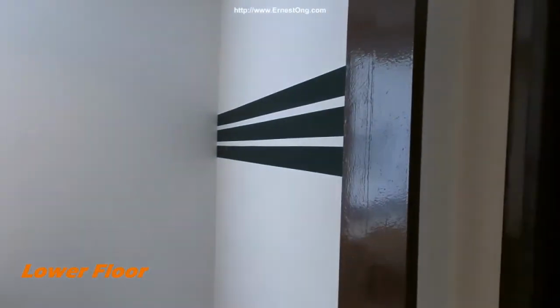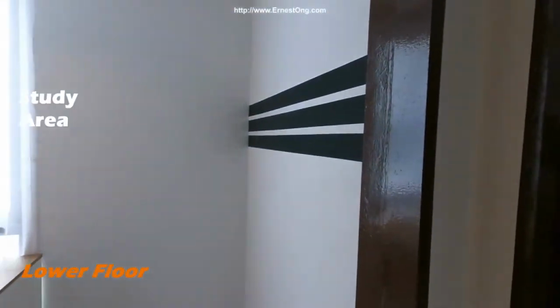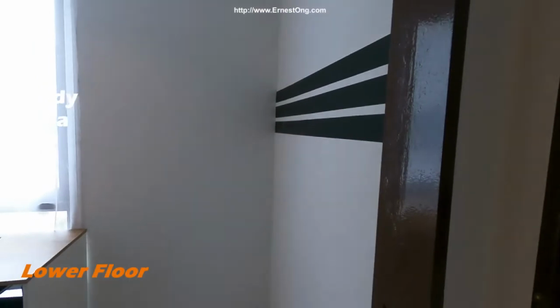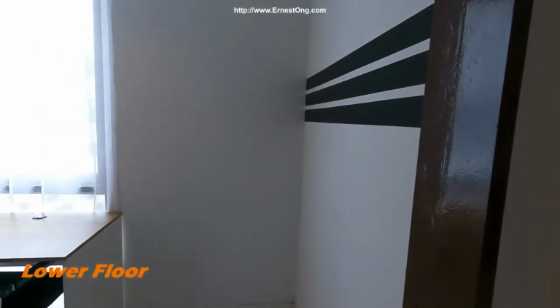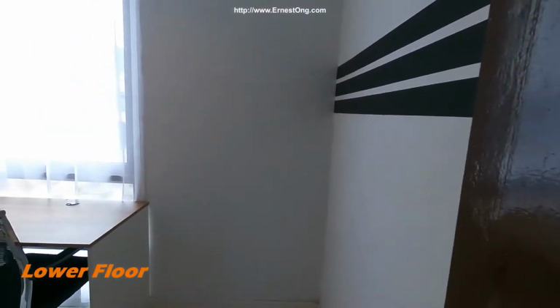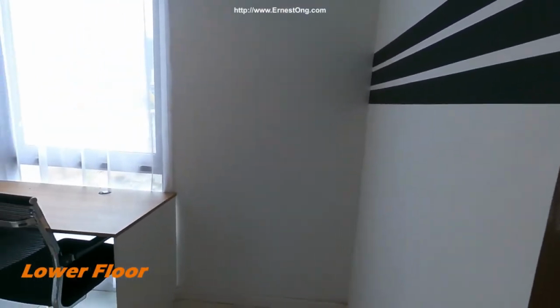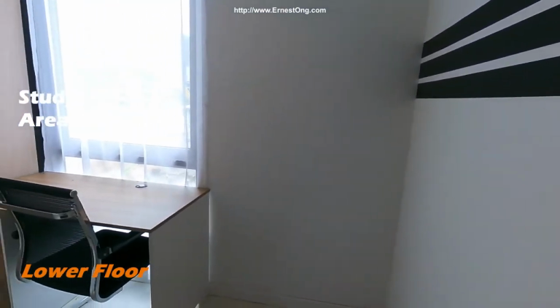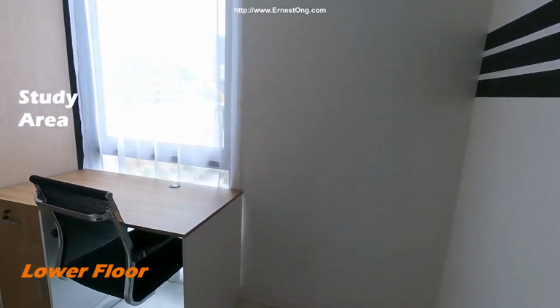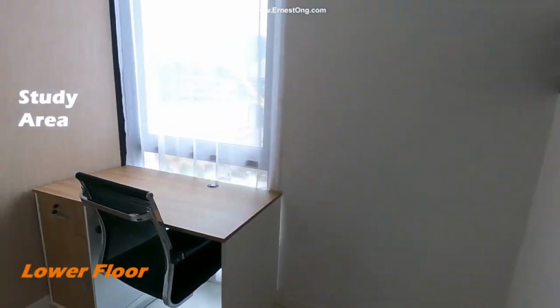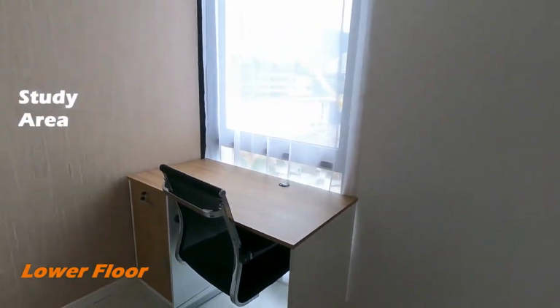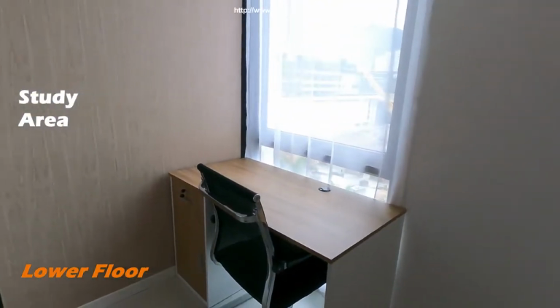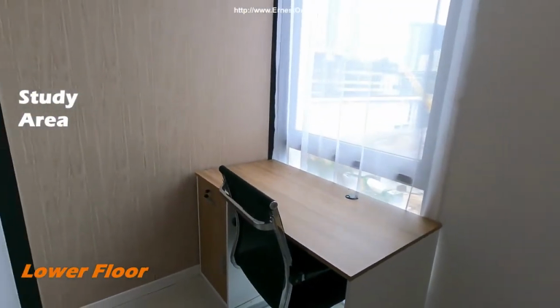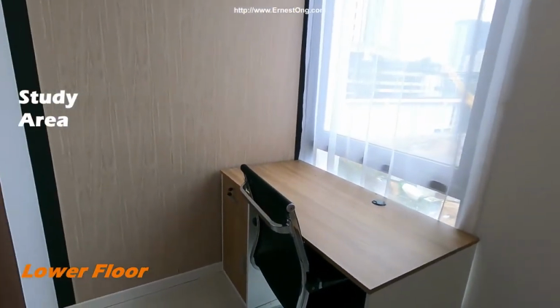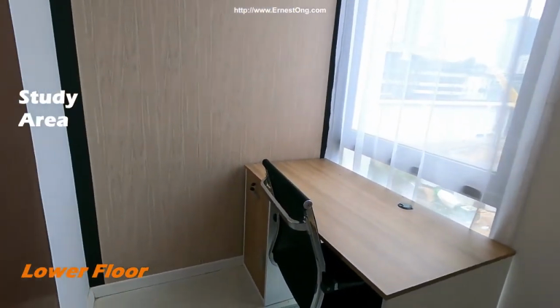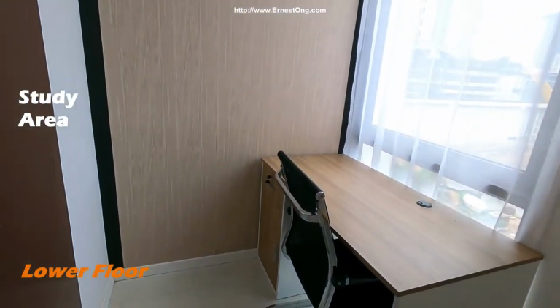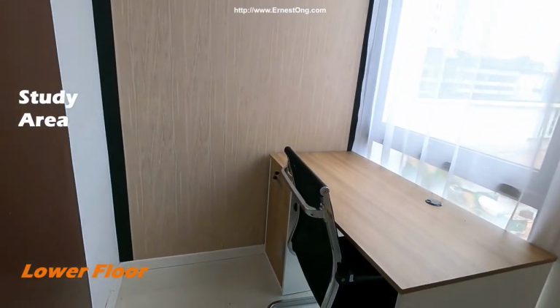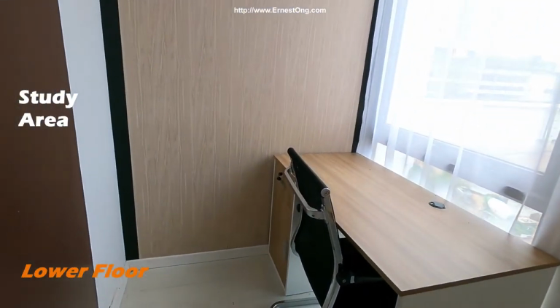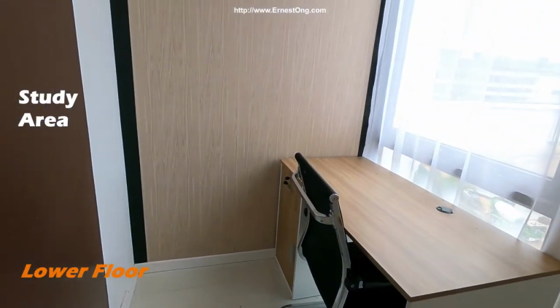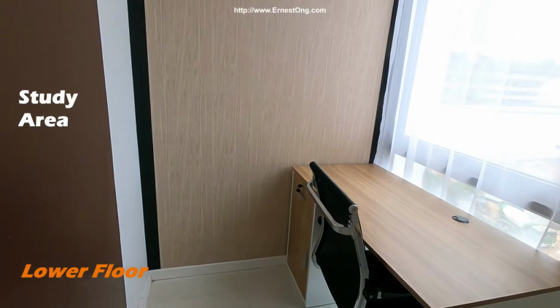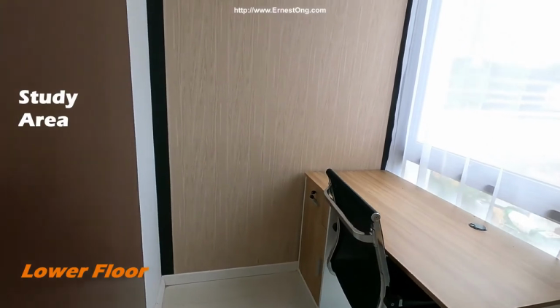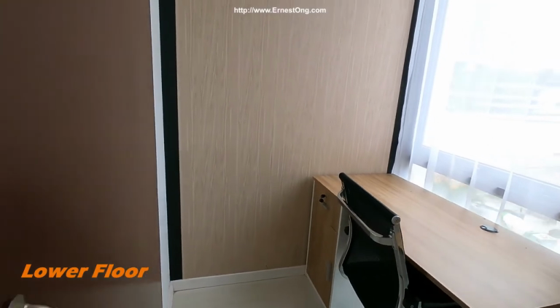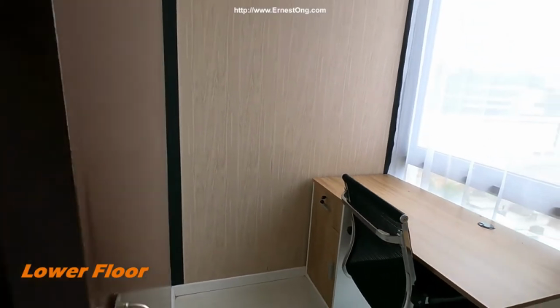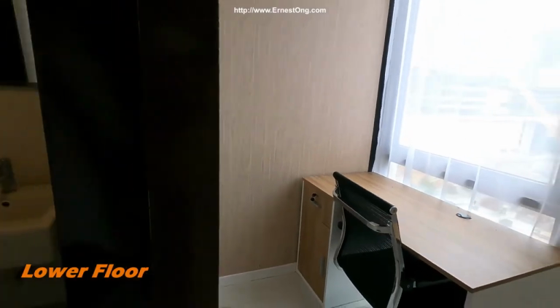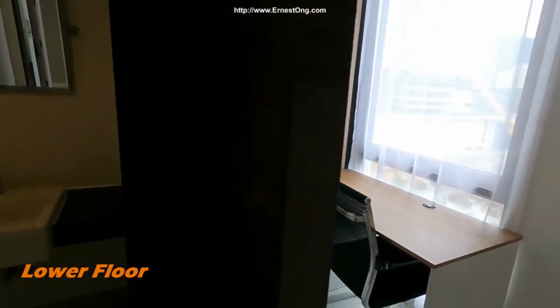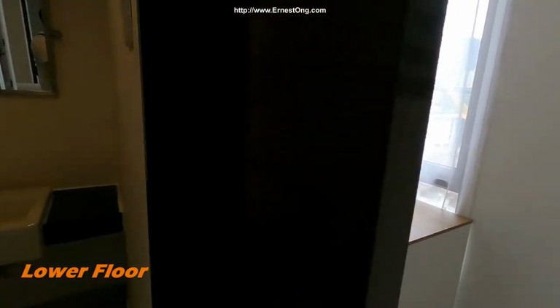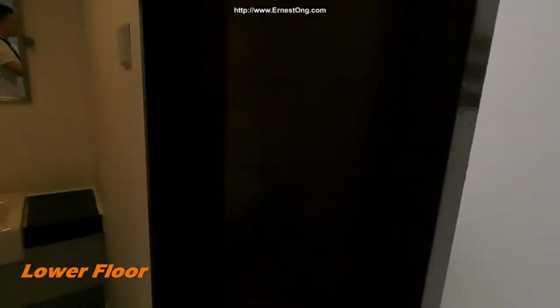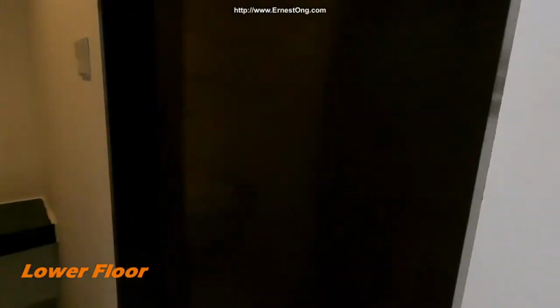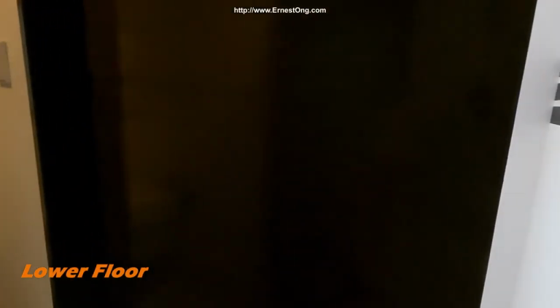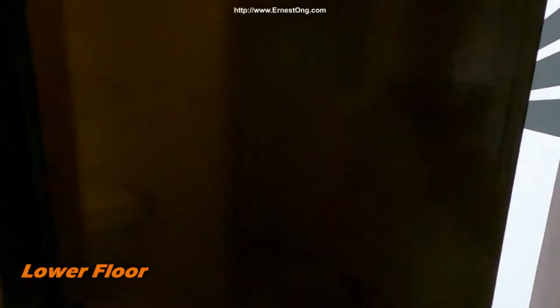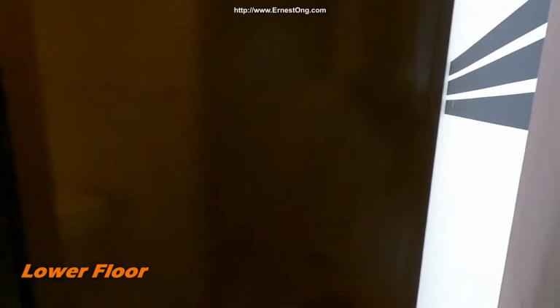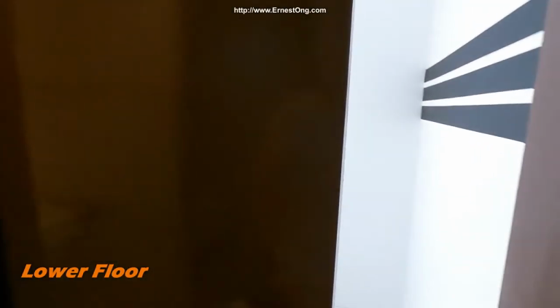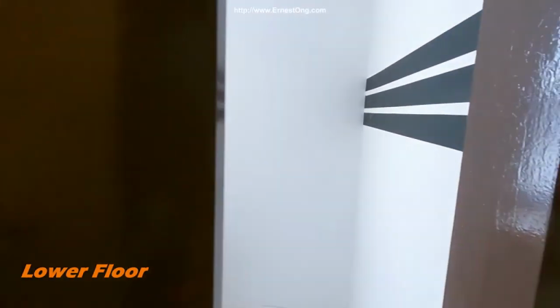There's a small working area here with a sliding door for additional privacy.